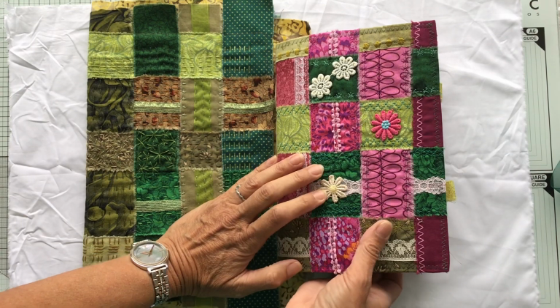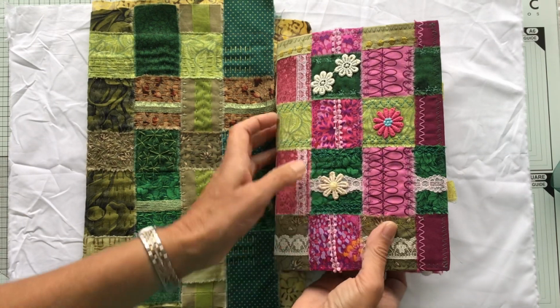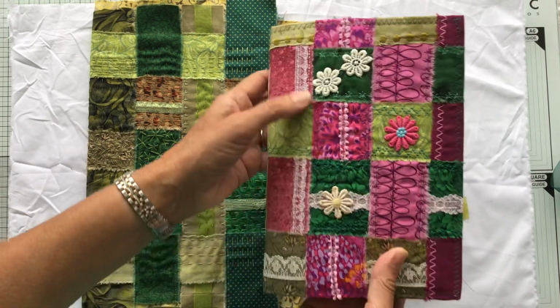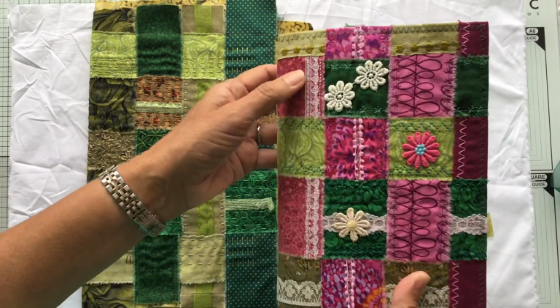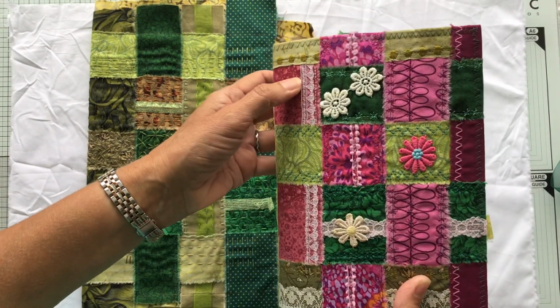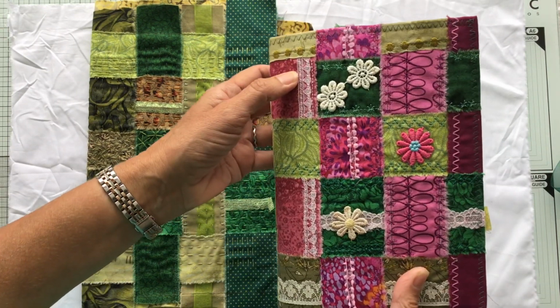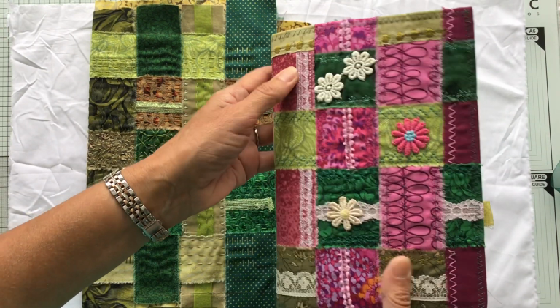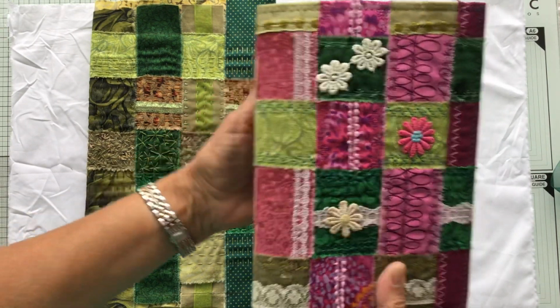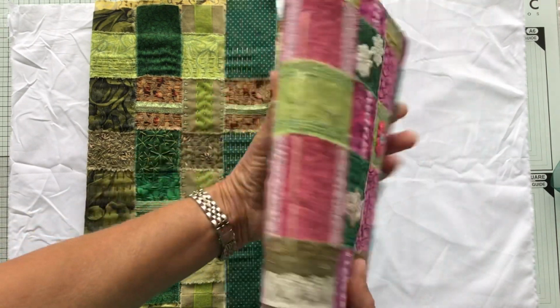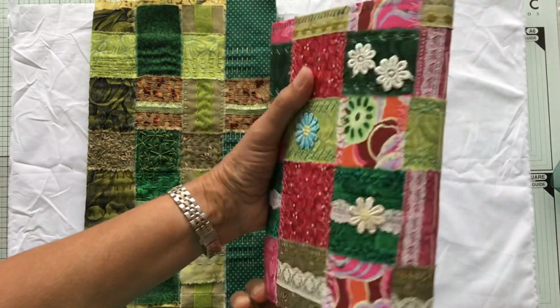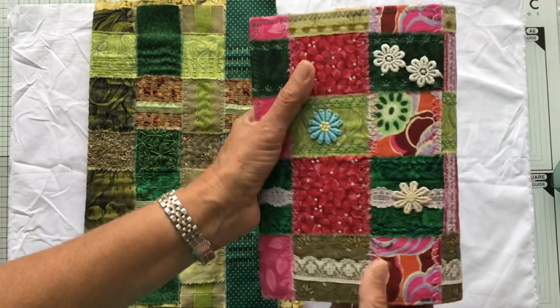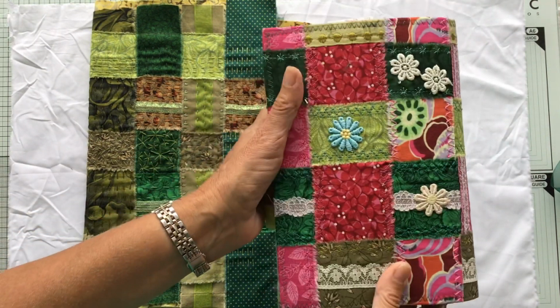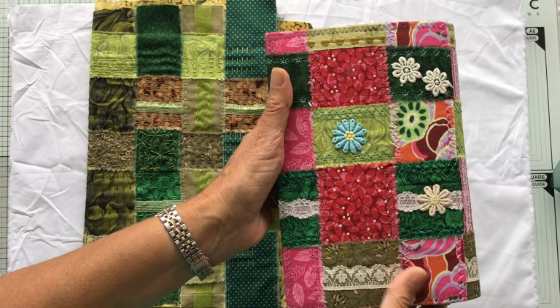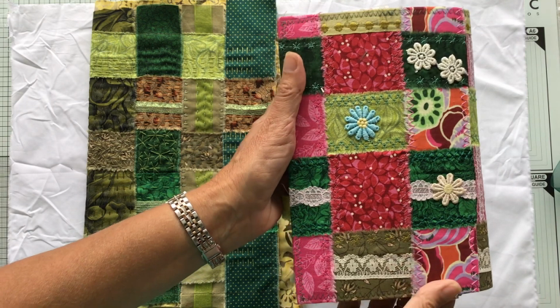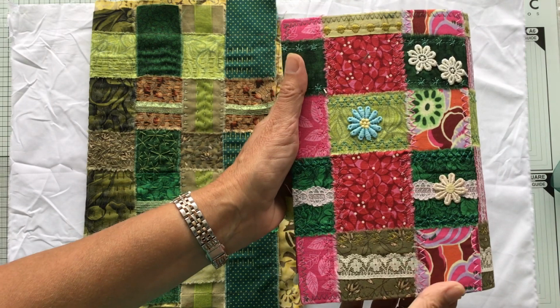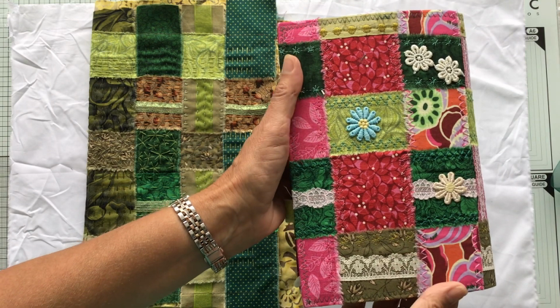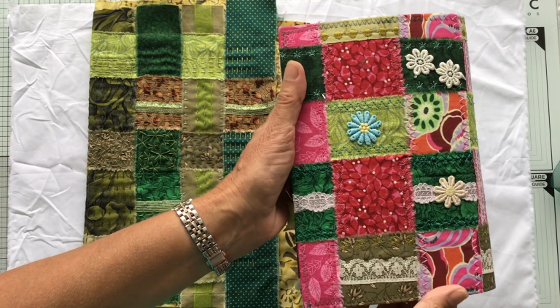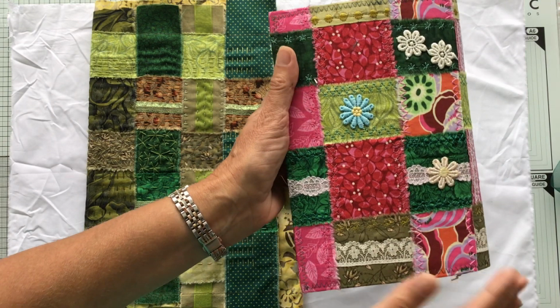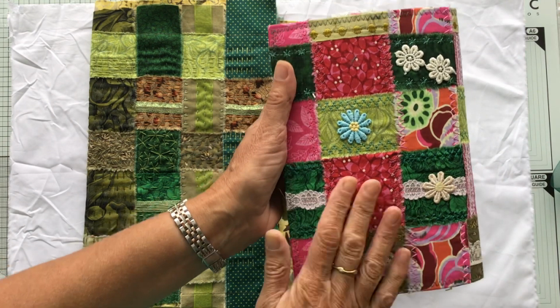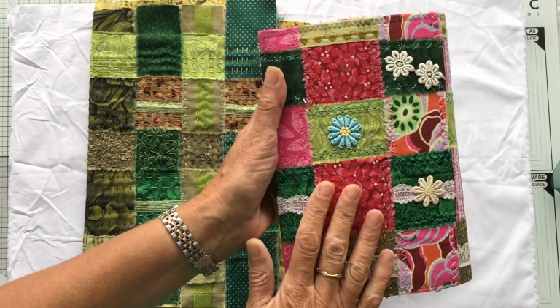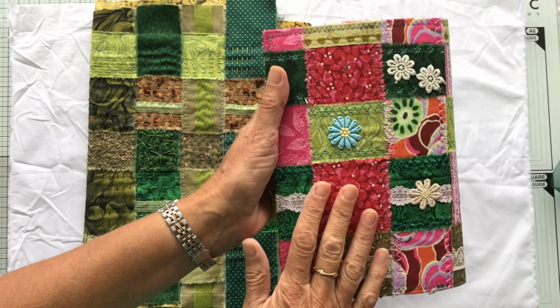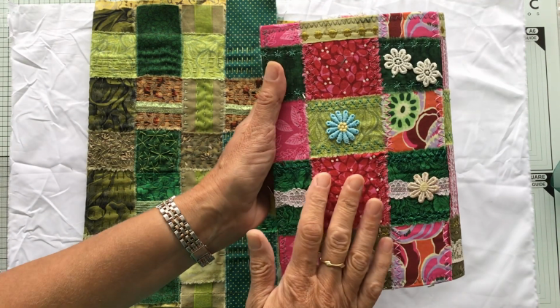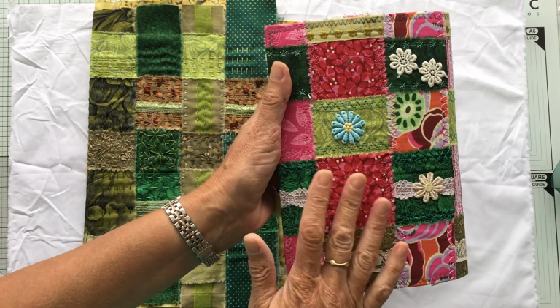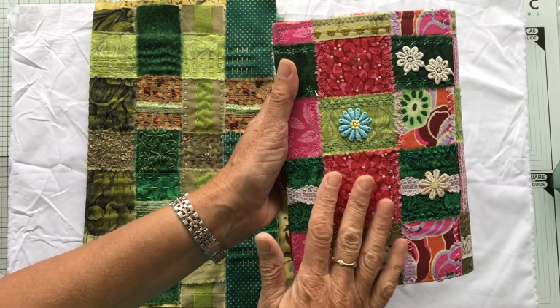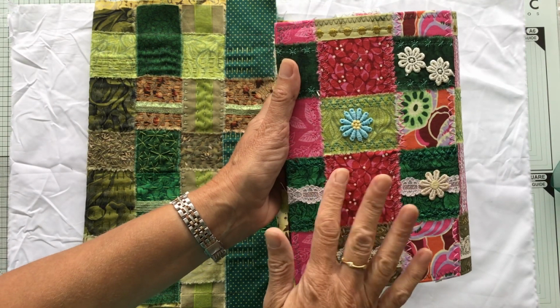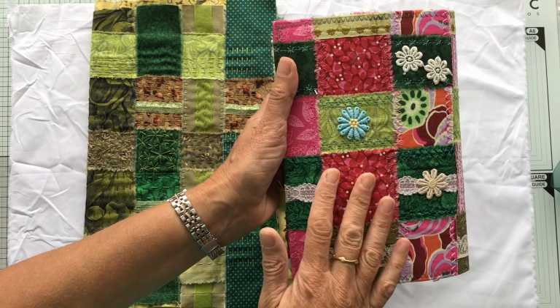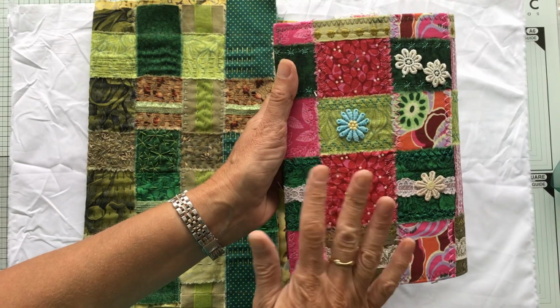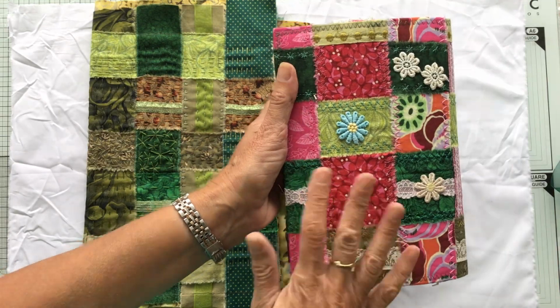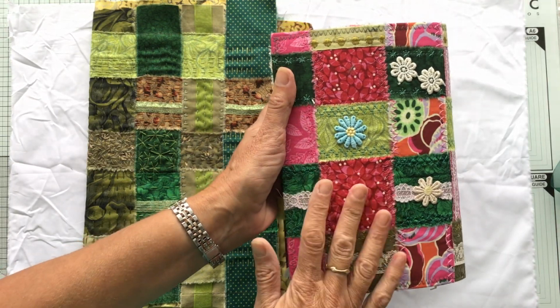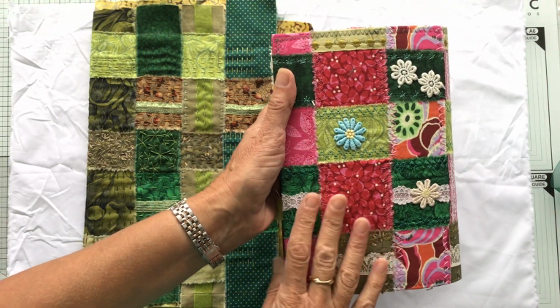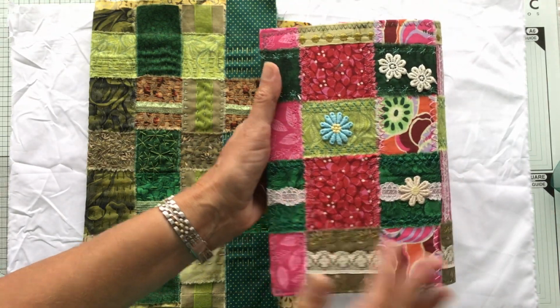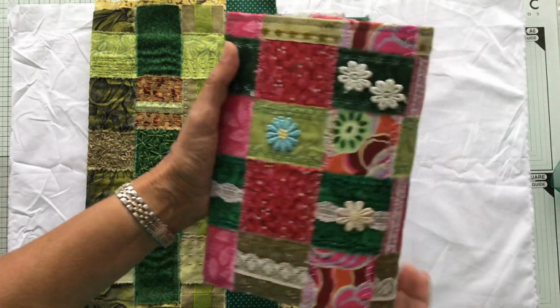It looks like I've put squares of fabric together and a couple of people have asked me how long it took me to put the squares together. It isn't squares of fabric - it's actually a fabric that's woven and that's what I'm going to show you how I did today.